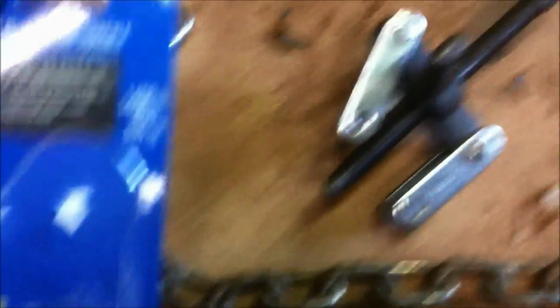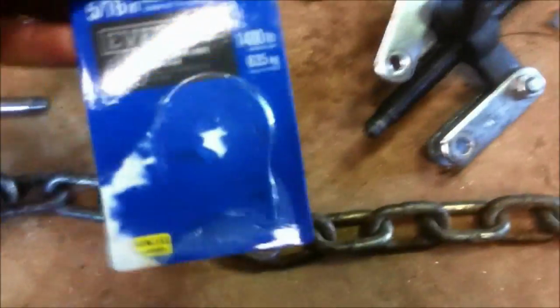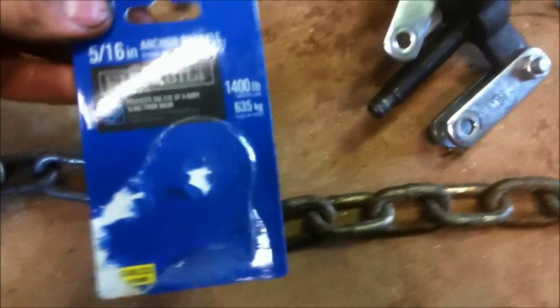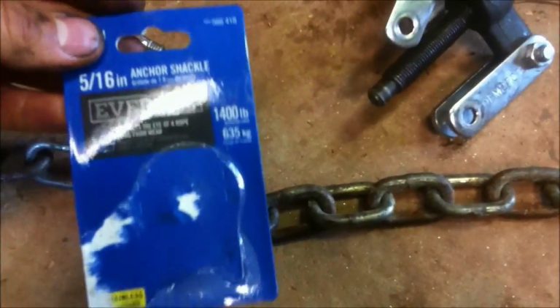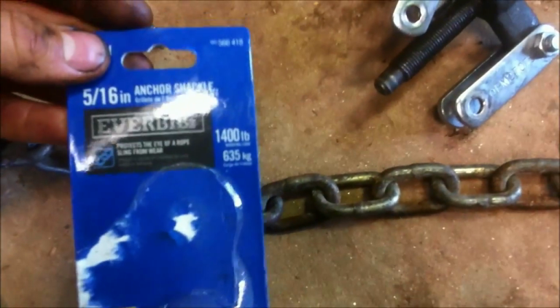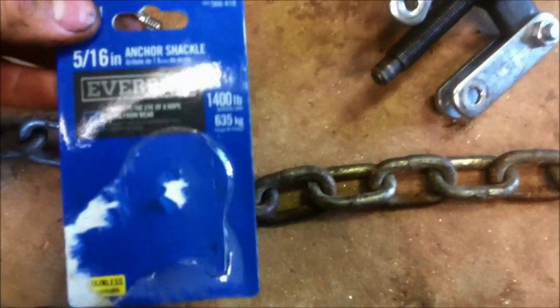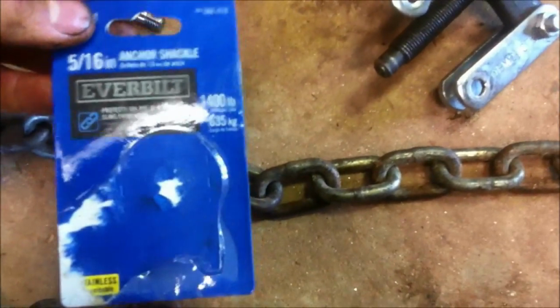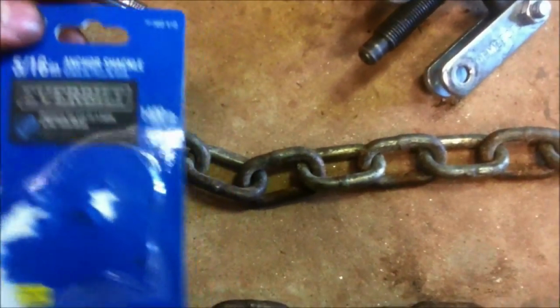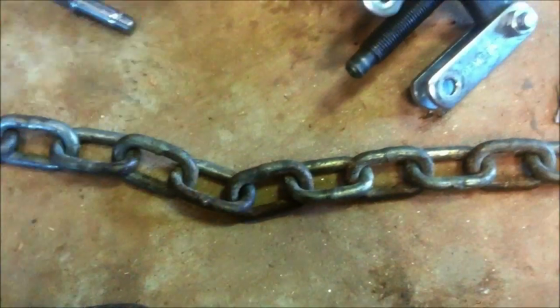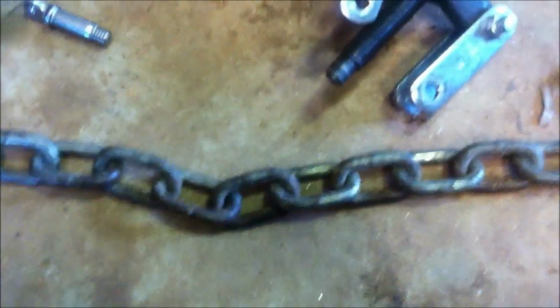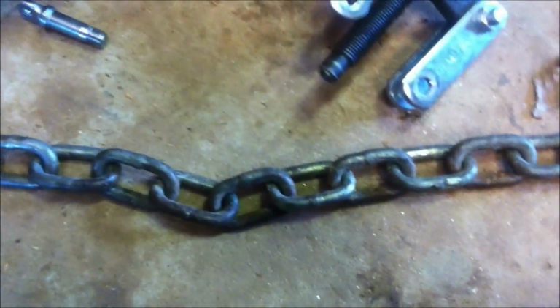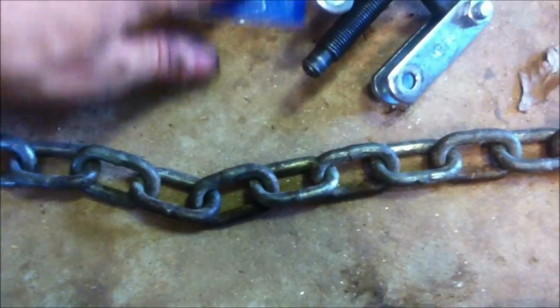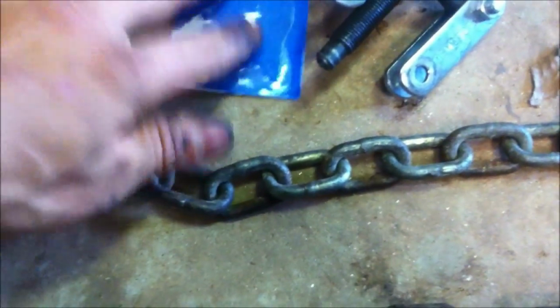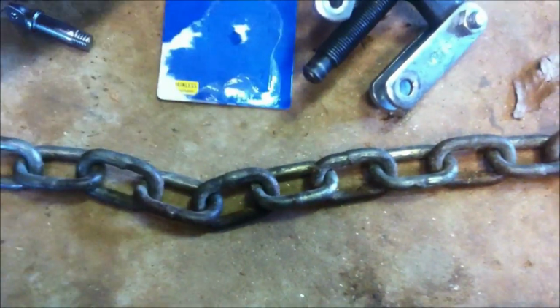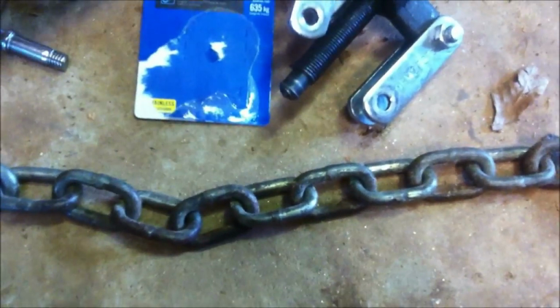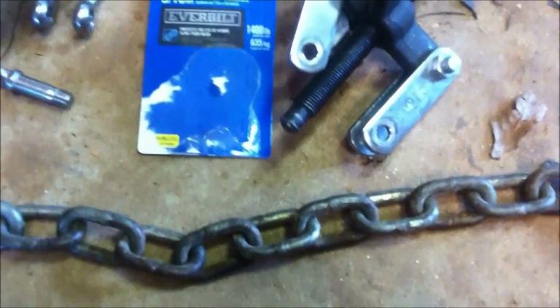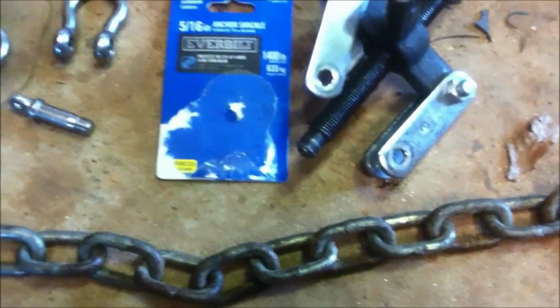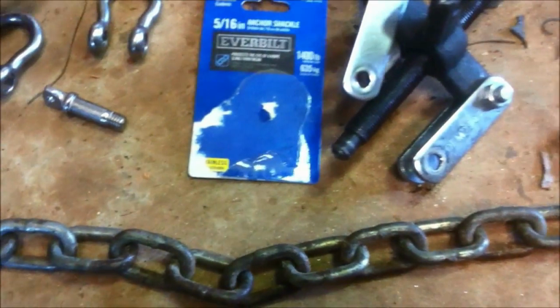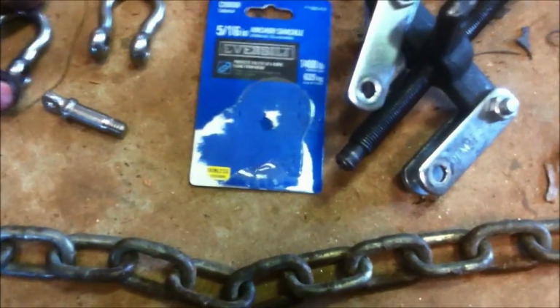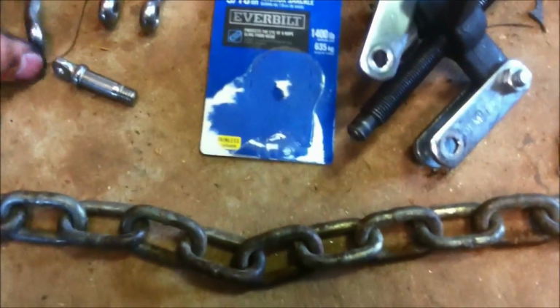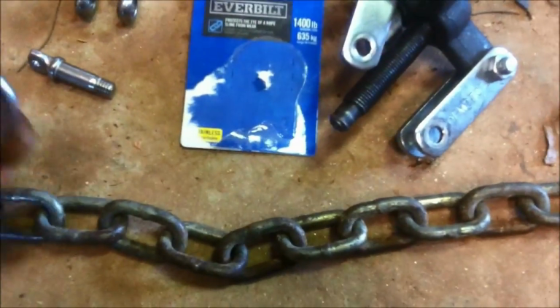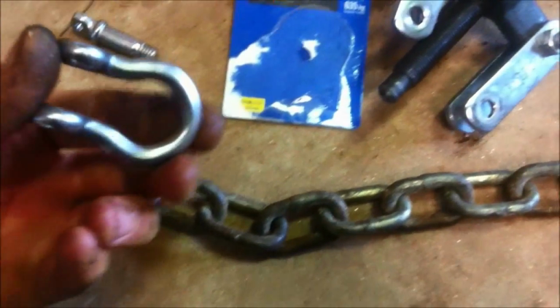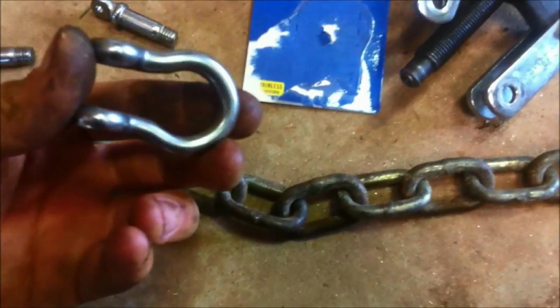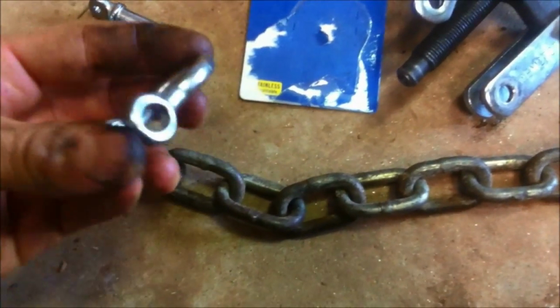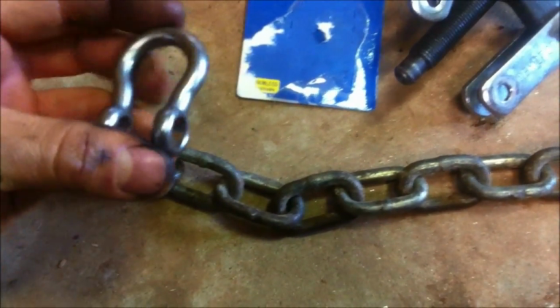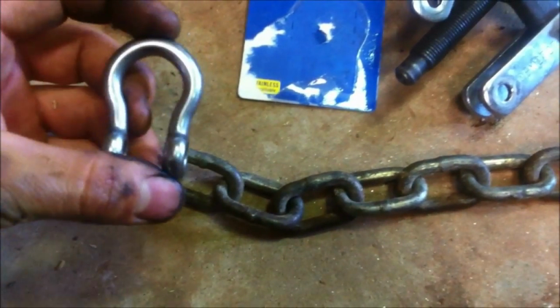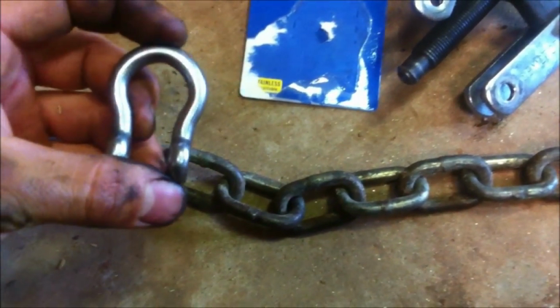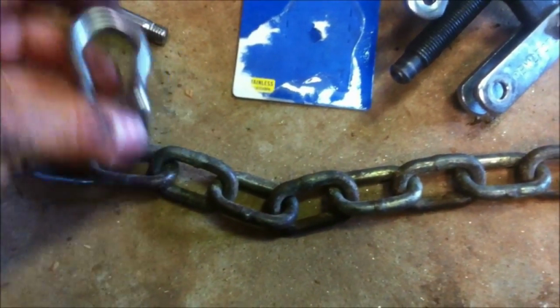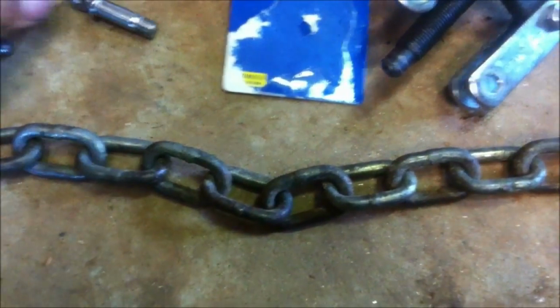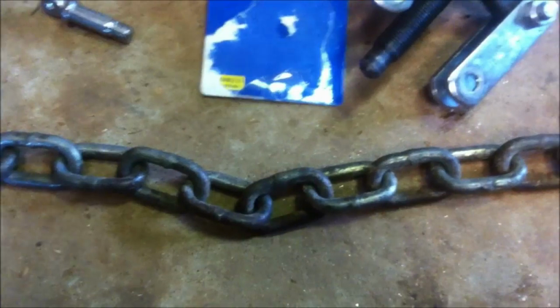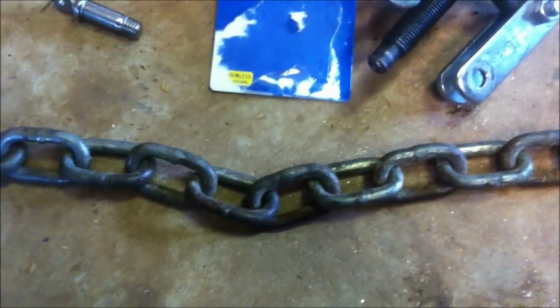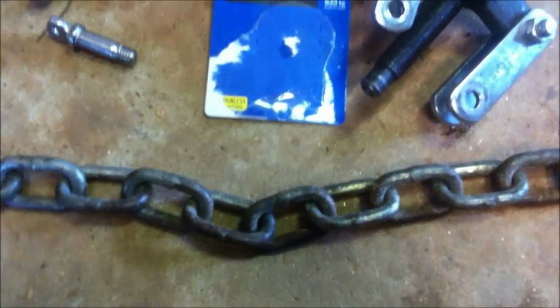I didn't have to put that much pressure on it because it wasn't stuck or anything. But if your lower unit's really stuck, I don't know how well this will work — it might bend or break things.